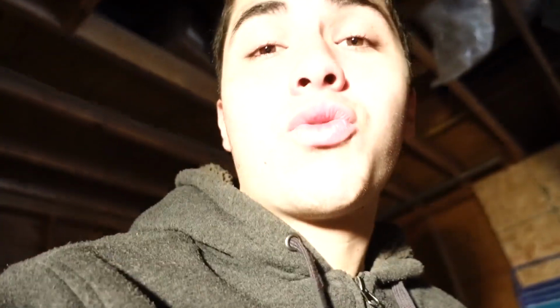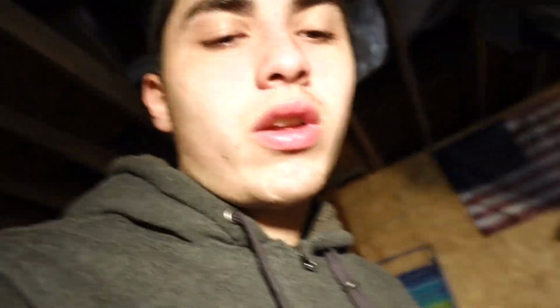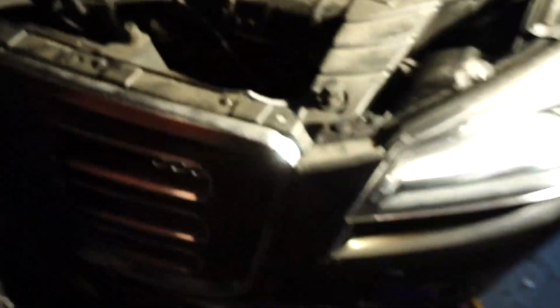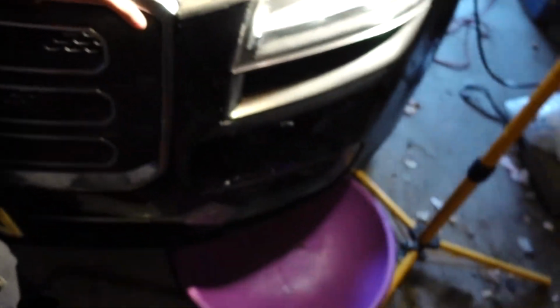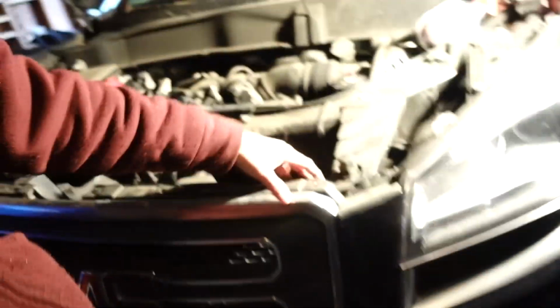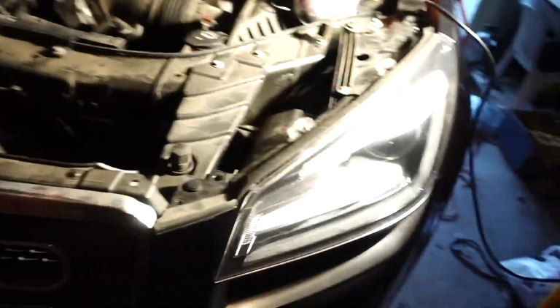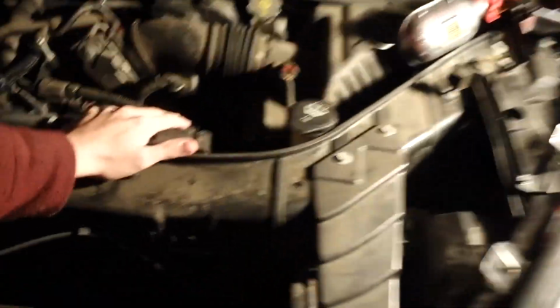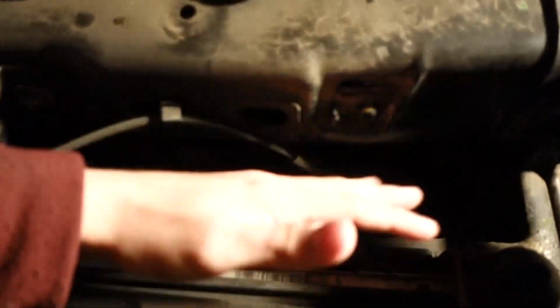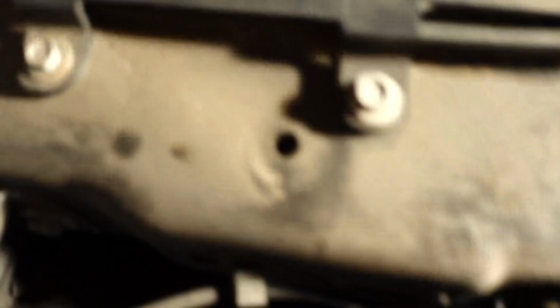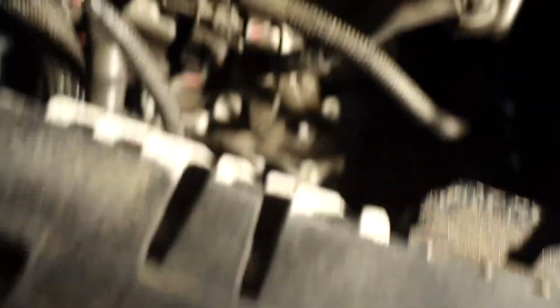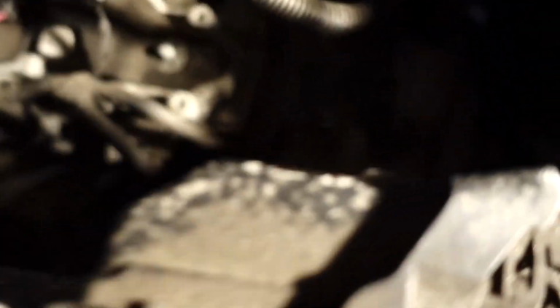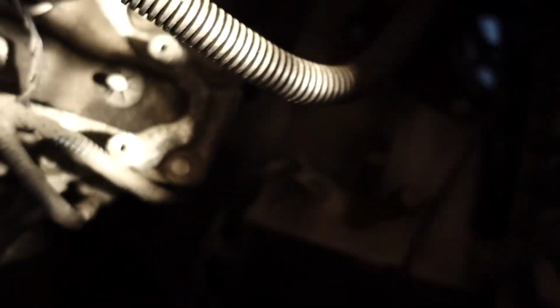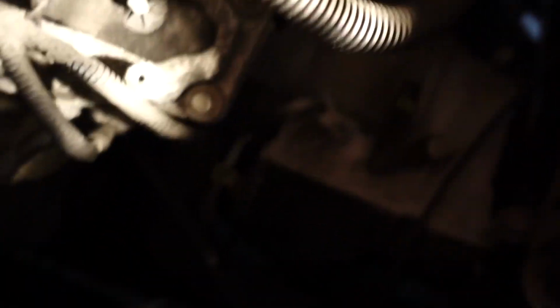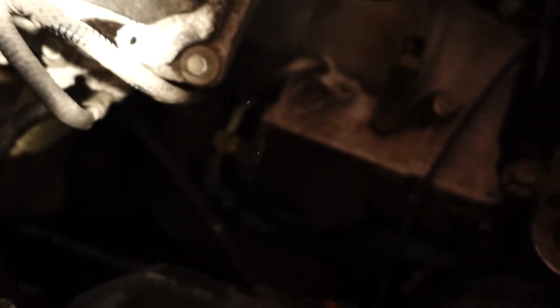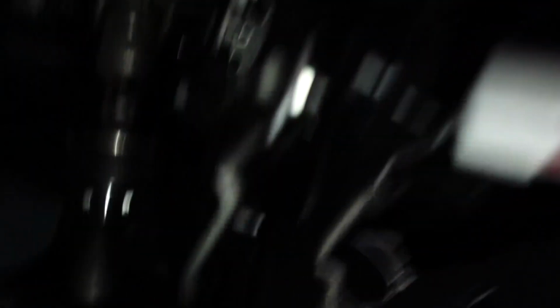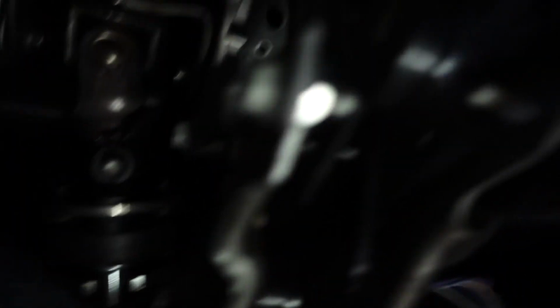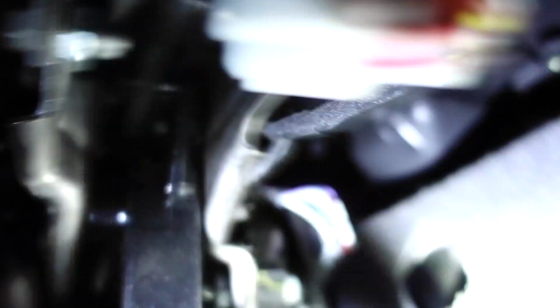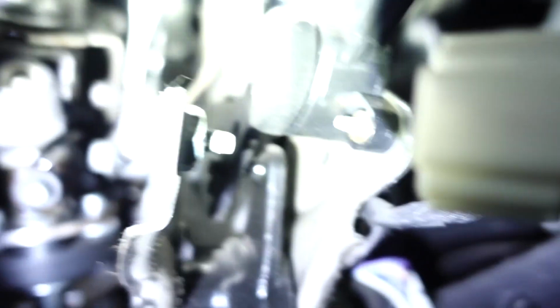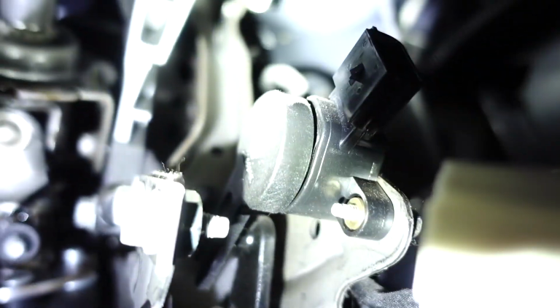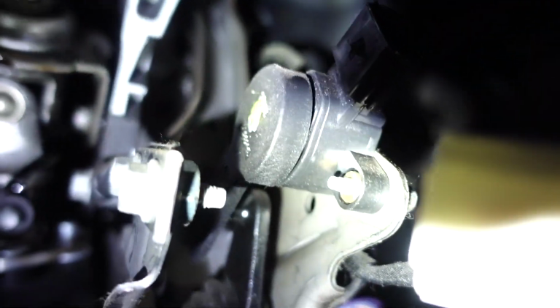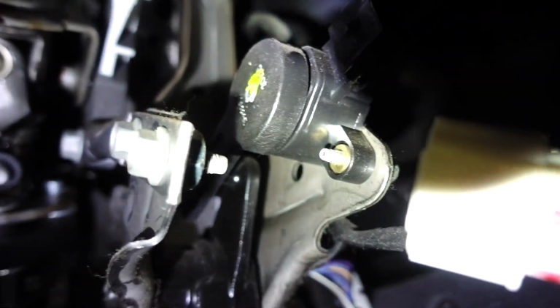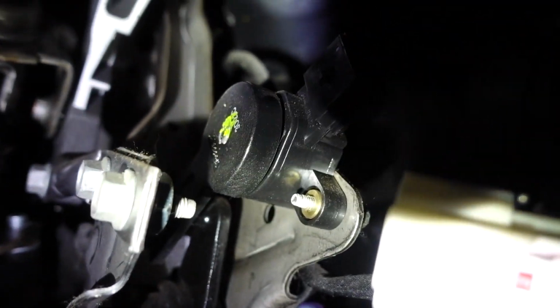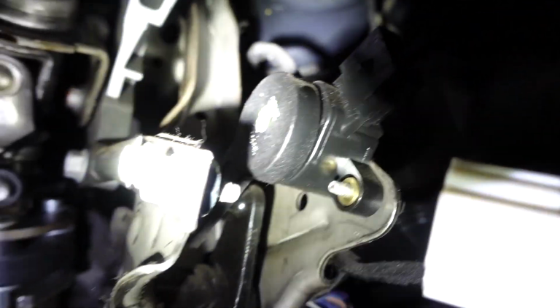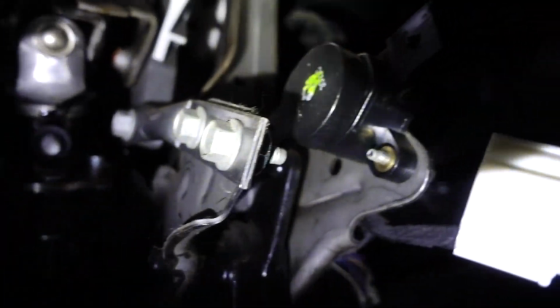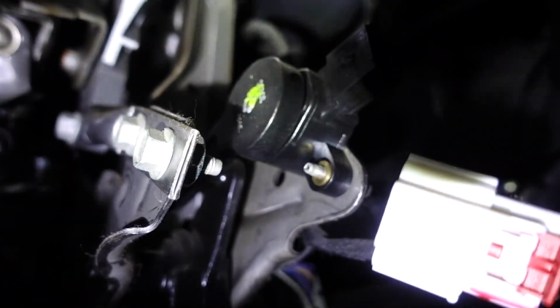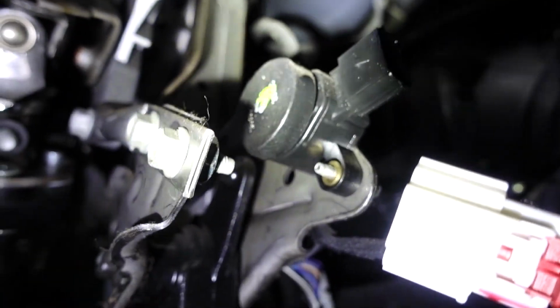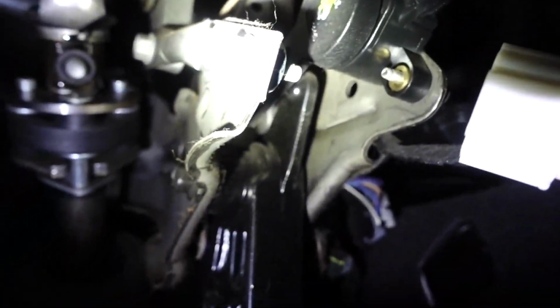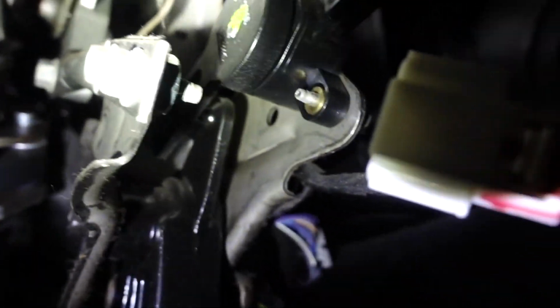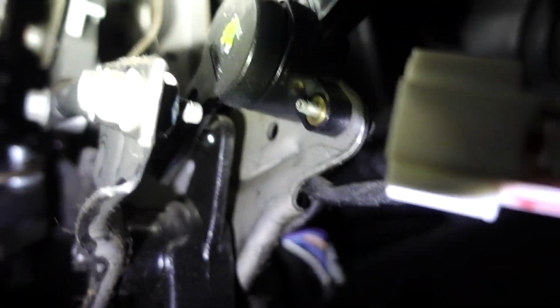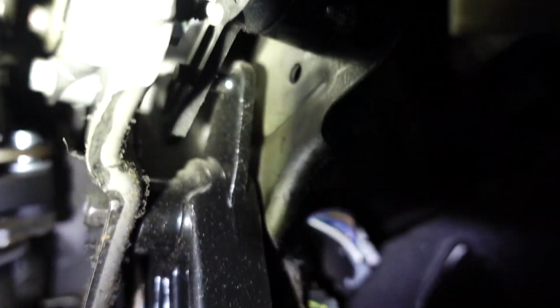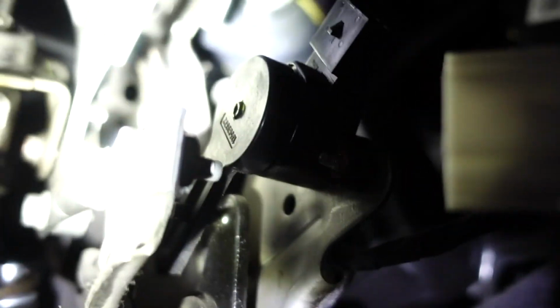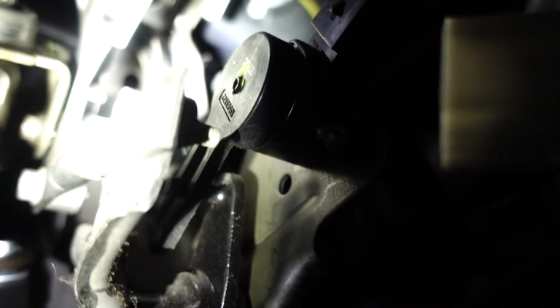That's inside the transmission right there if you guys can see. That is really hard to get to - it requires taking the bumper off again. And right there is the brake resistance sensor, hopefully that's a switch that'll make the stability track and everything else go off rather than the speed sensor.